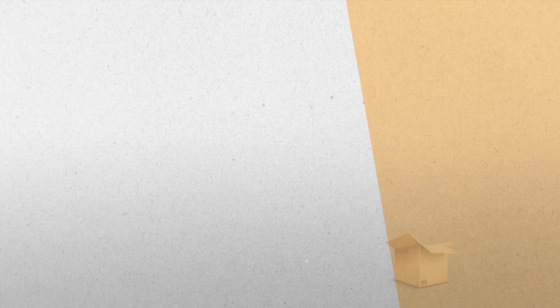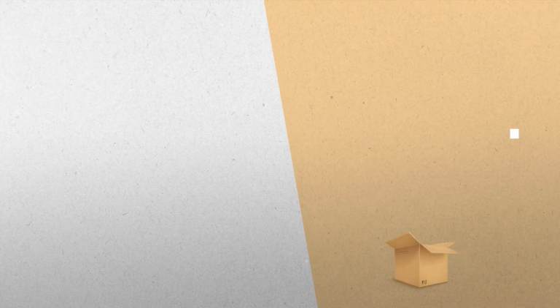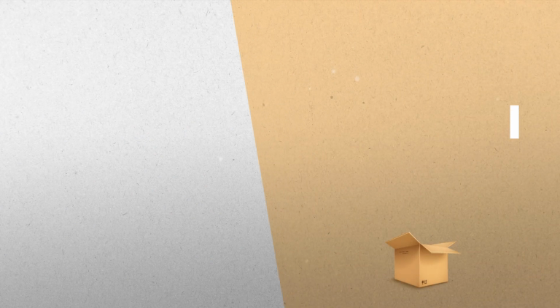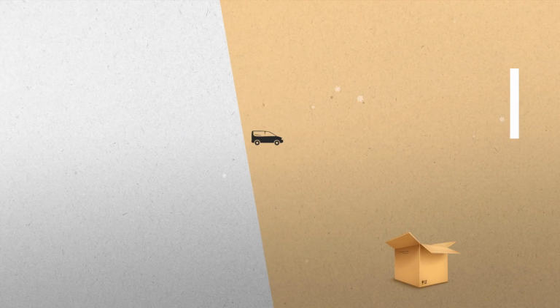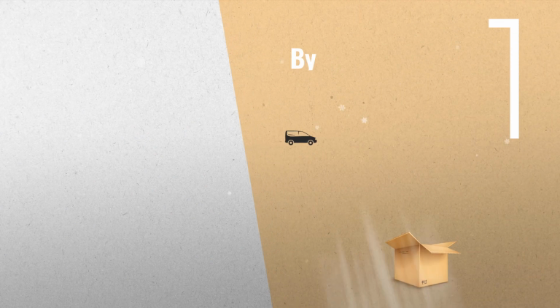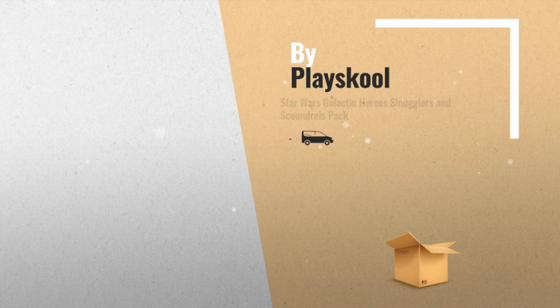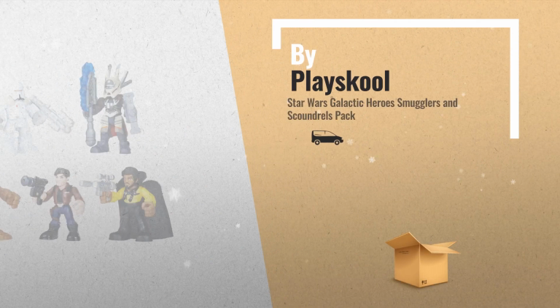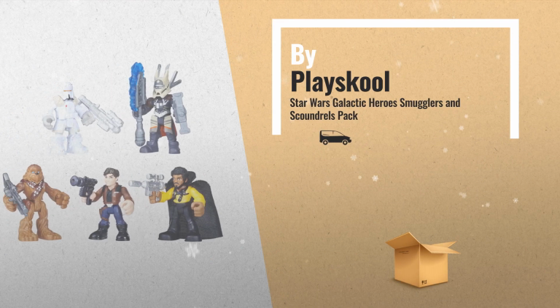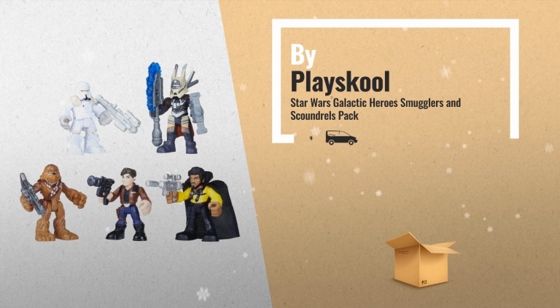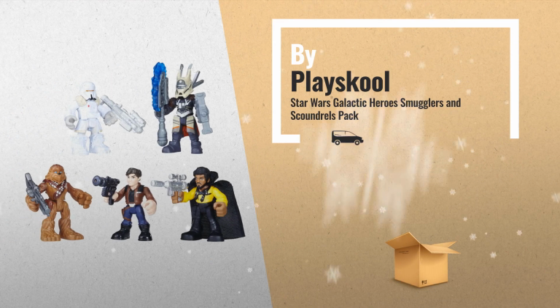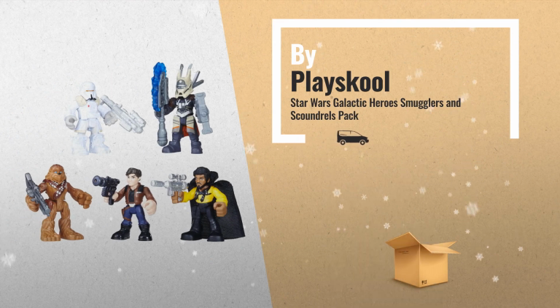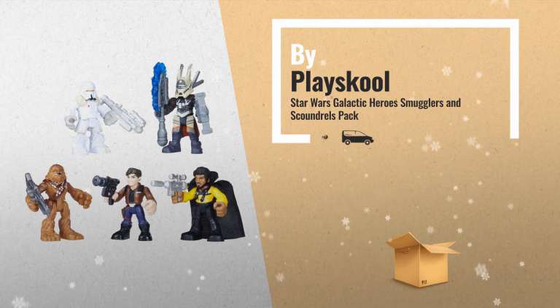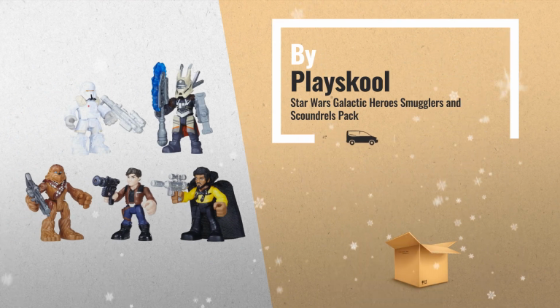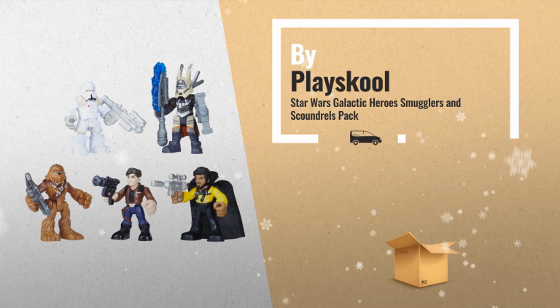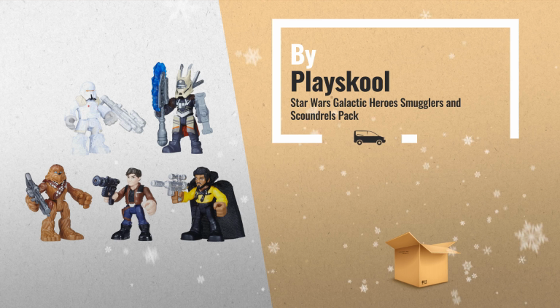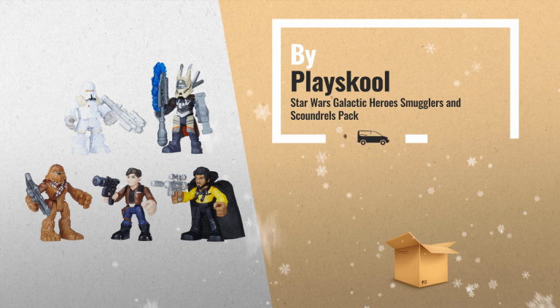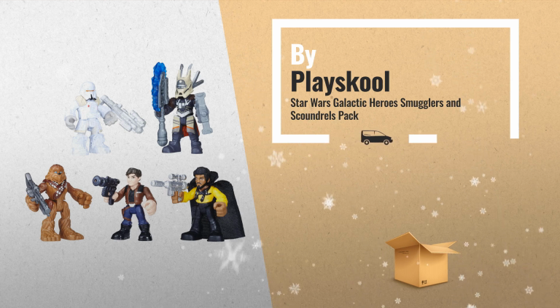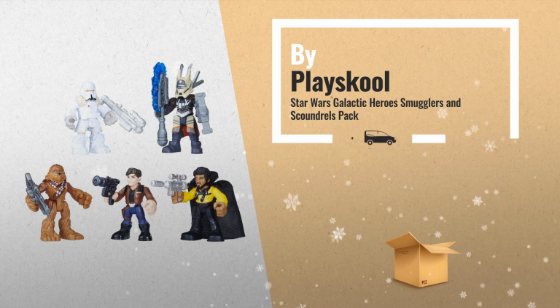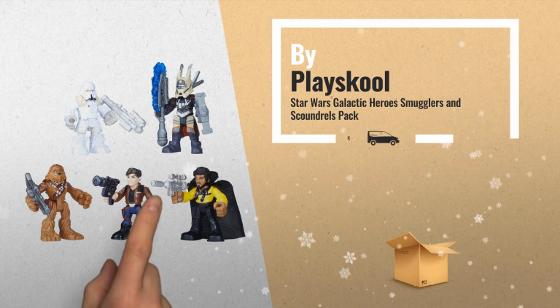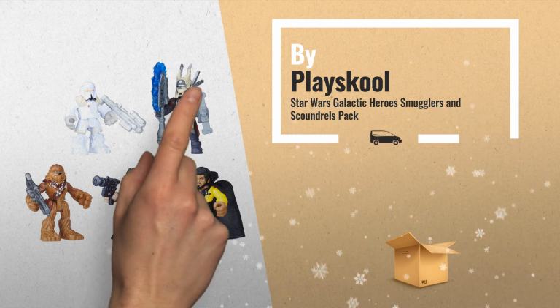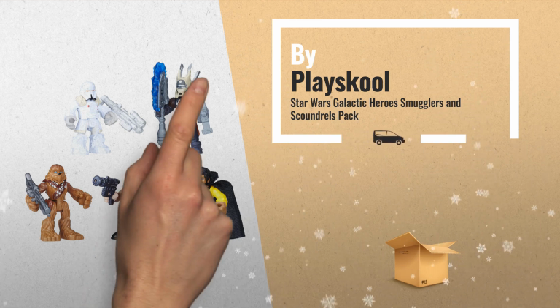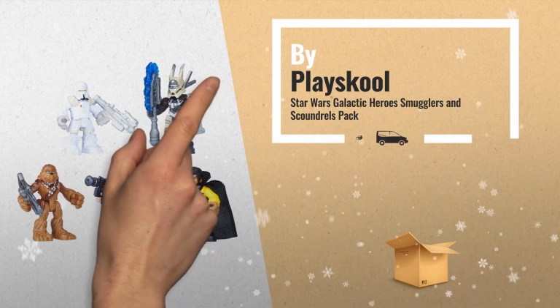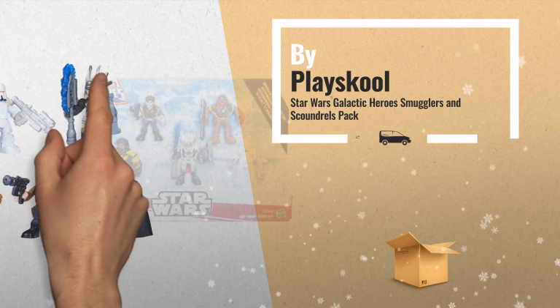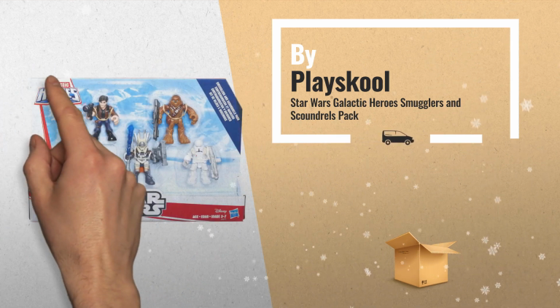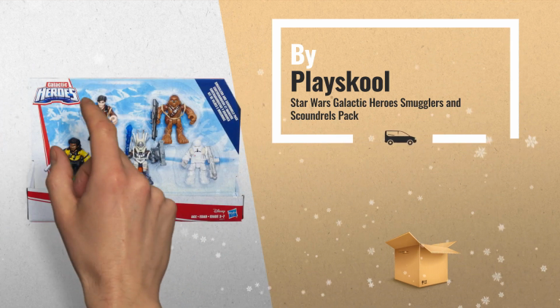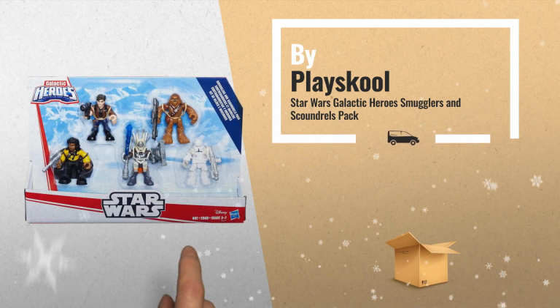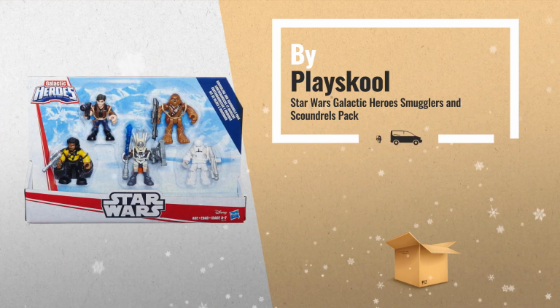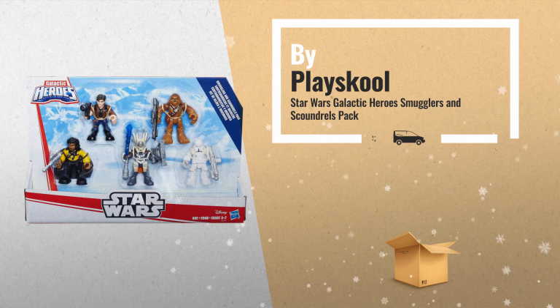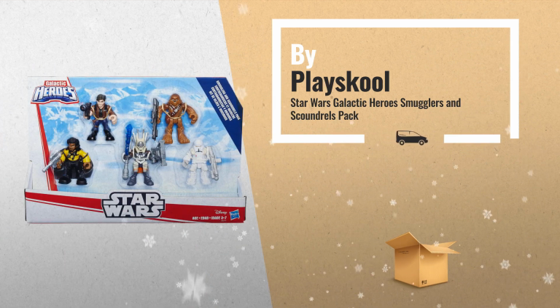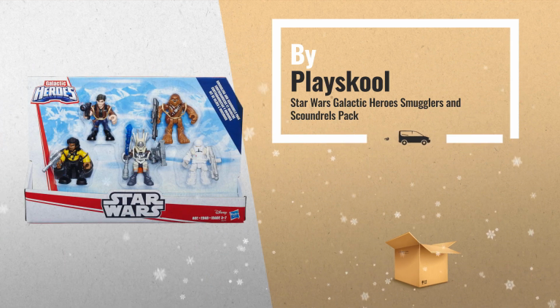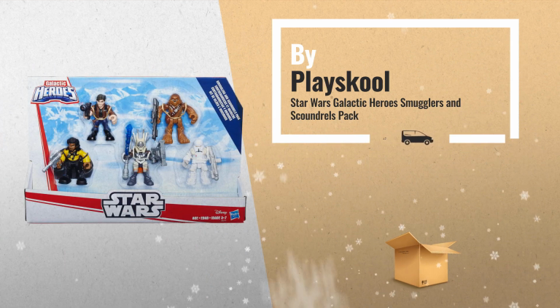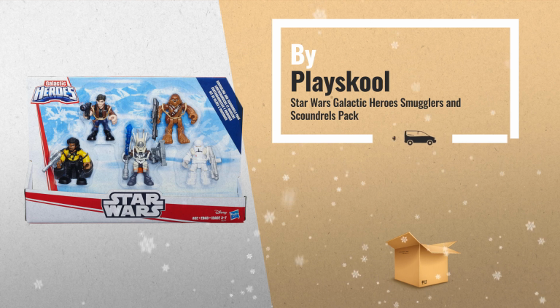Number 7: young Jedi can imagine exploring the galaxy's rough and tumble underbelly with the Star Wars Galactic Heroes Smuggler and Scoundrels pack.